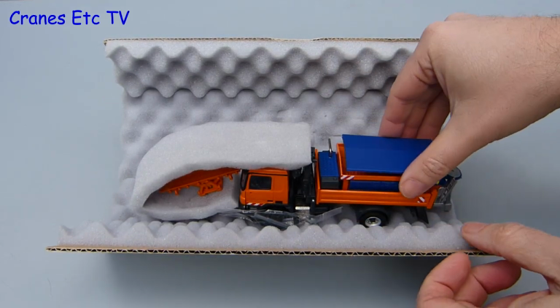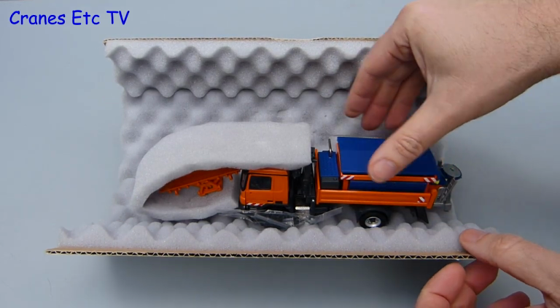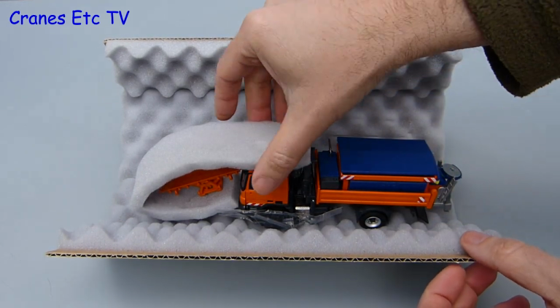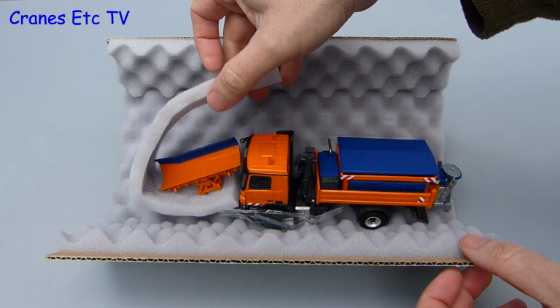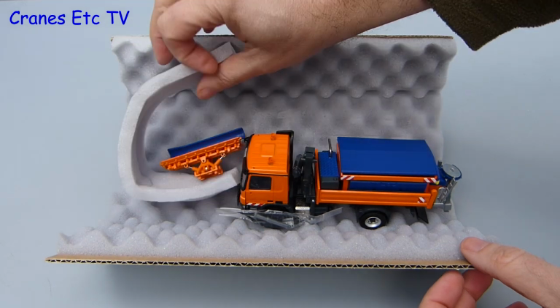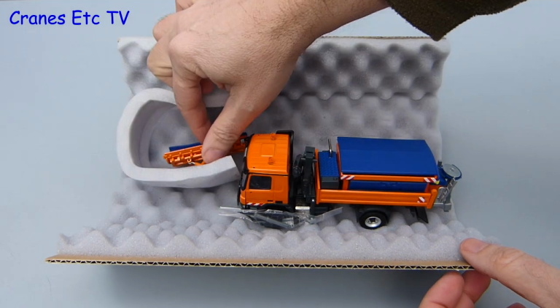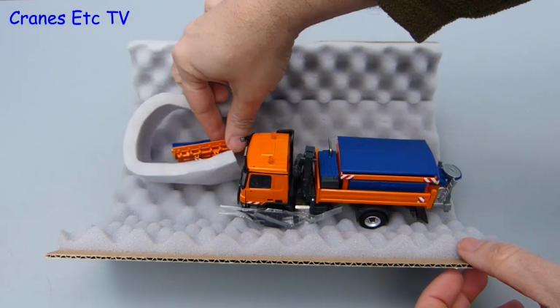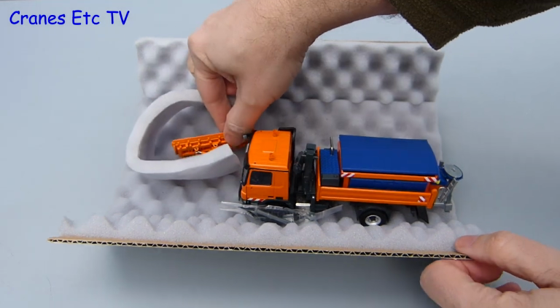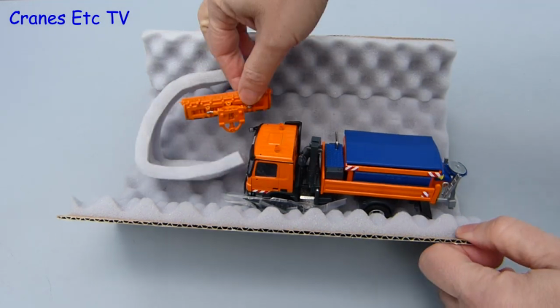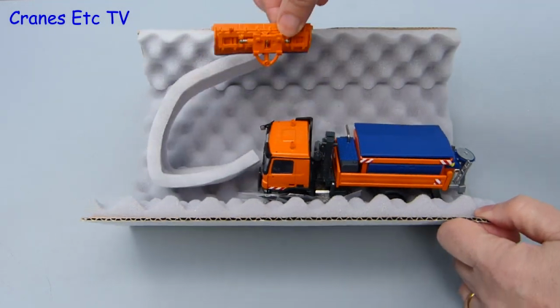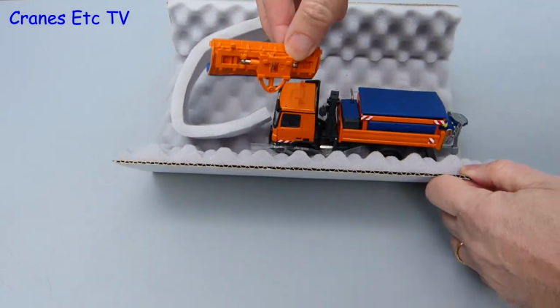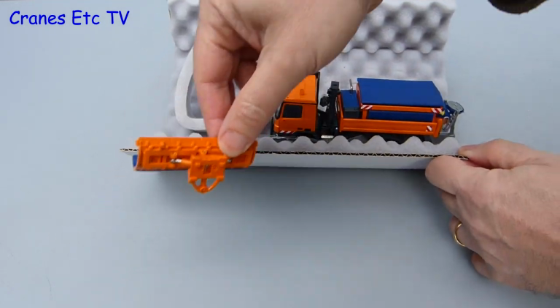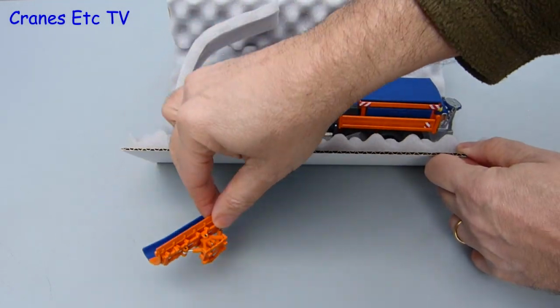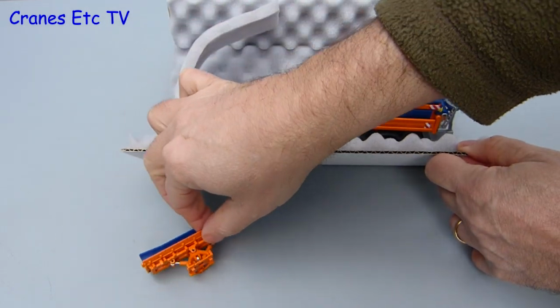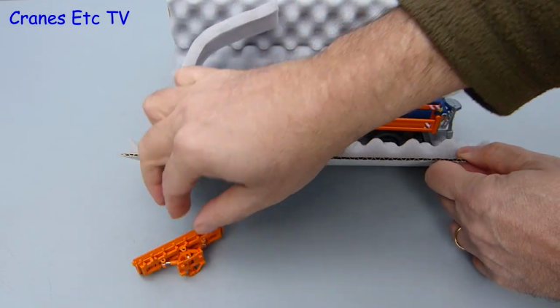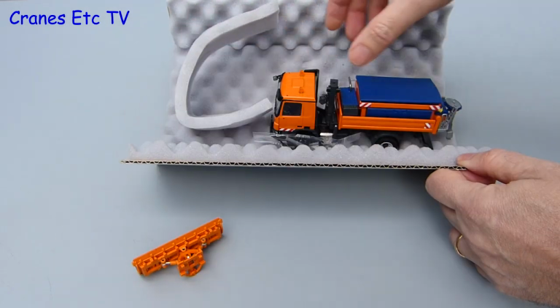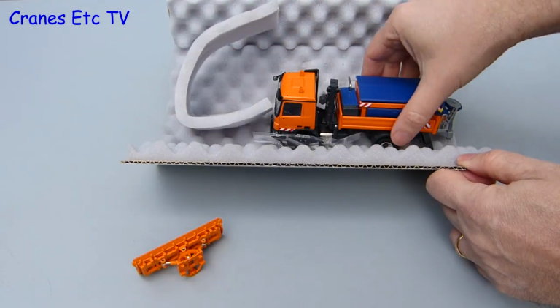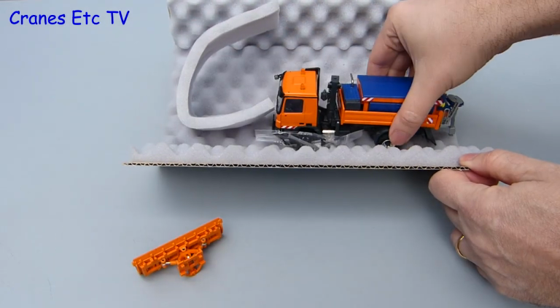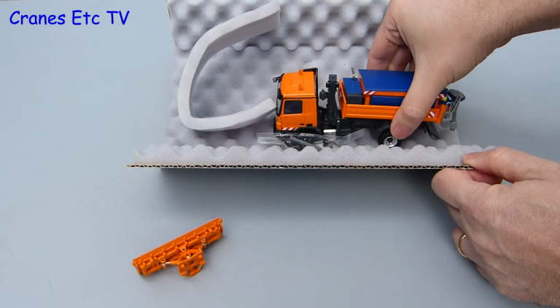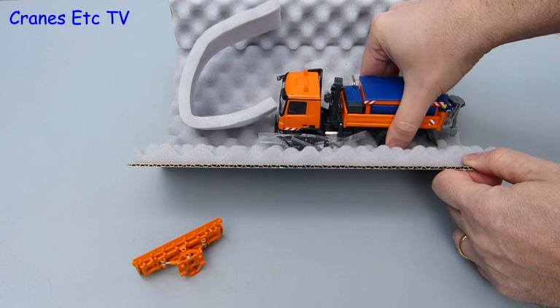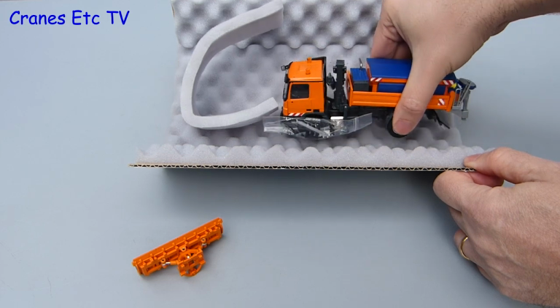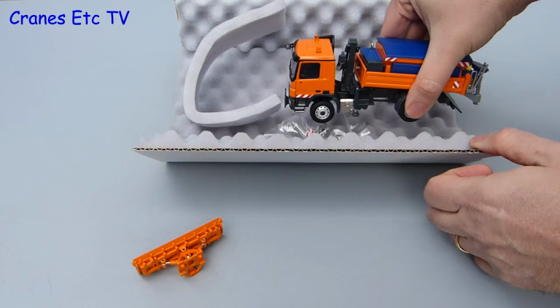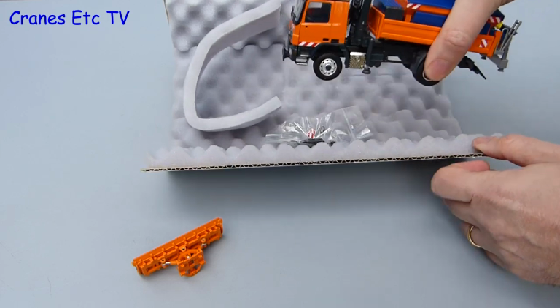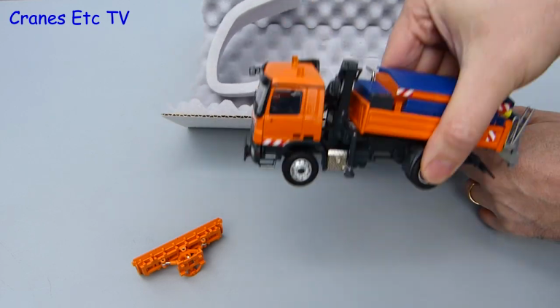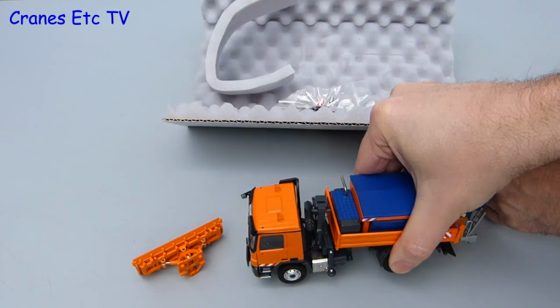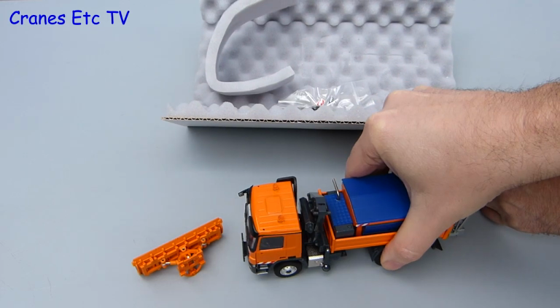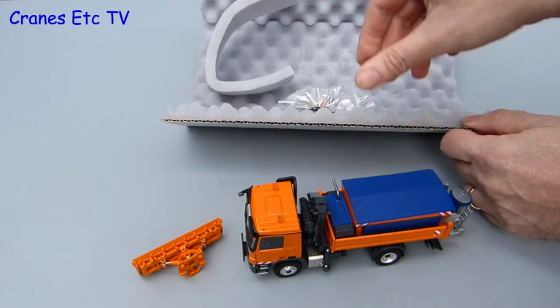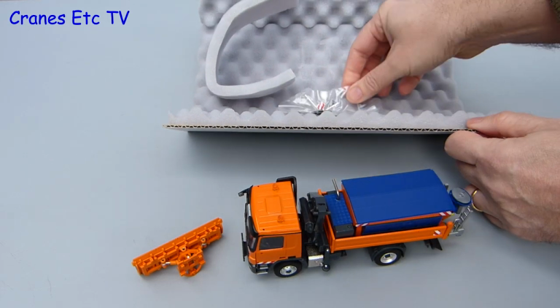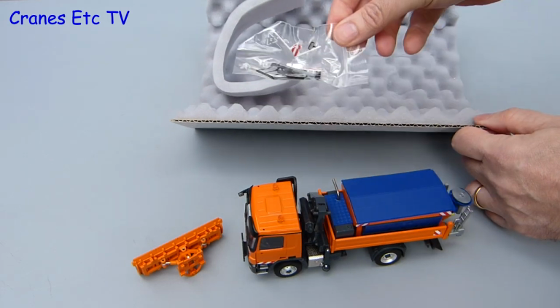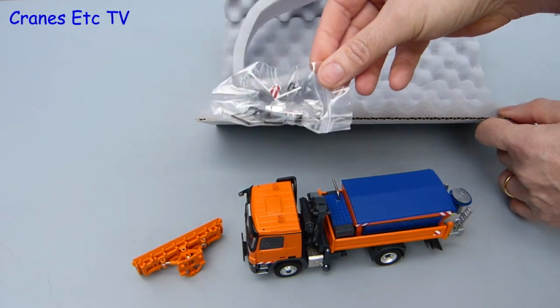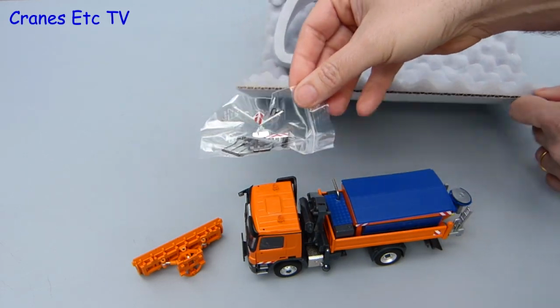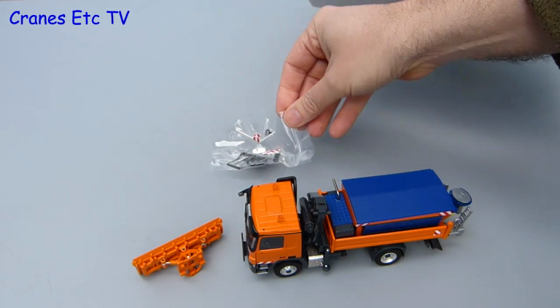So what do you get inside the box? There's the snow plough which is separate, and there's the truck which has the spreading equipment mounted on board. Also provided is a bag of small parts that have to be fitted.